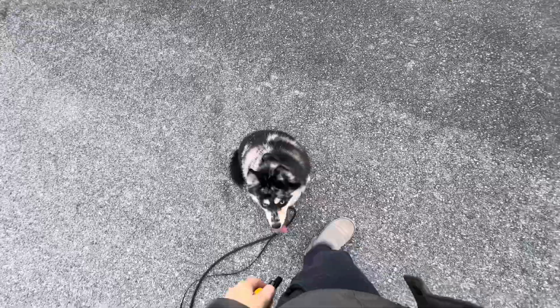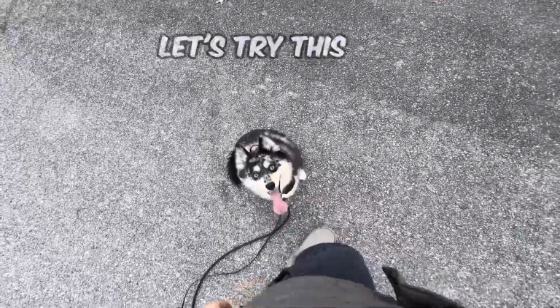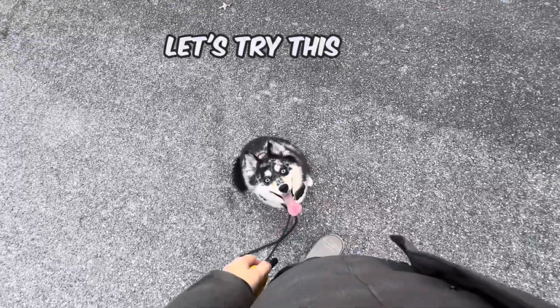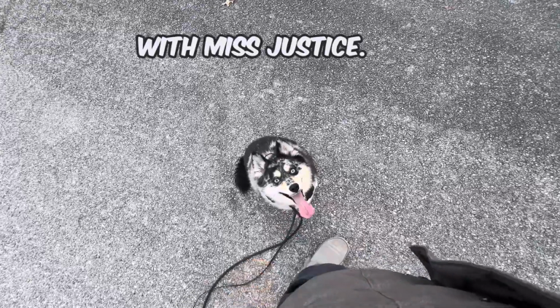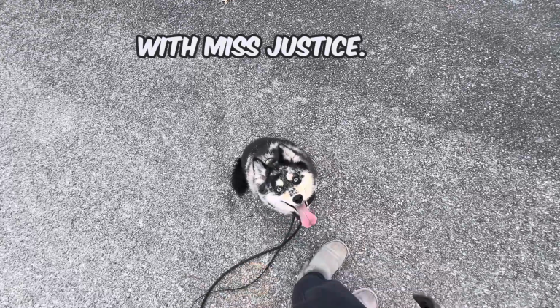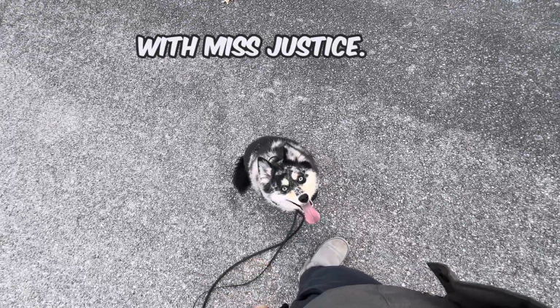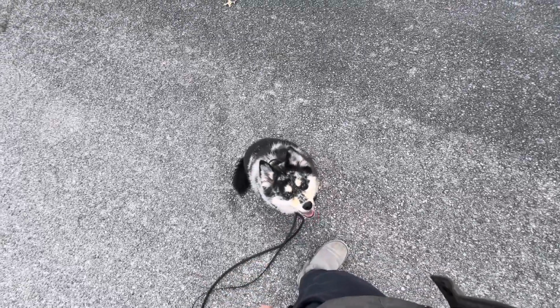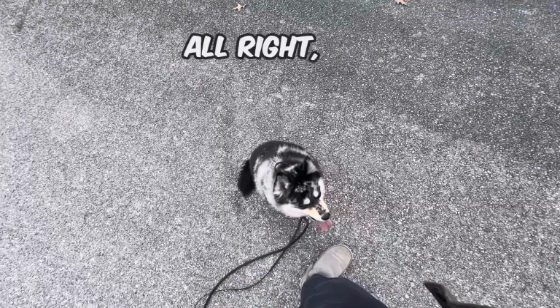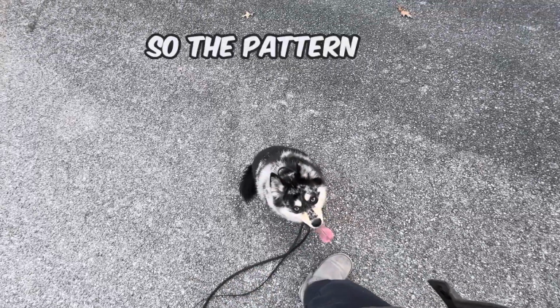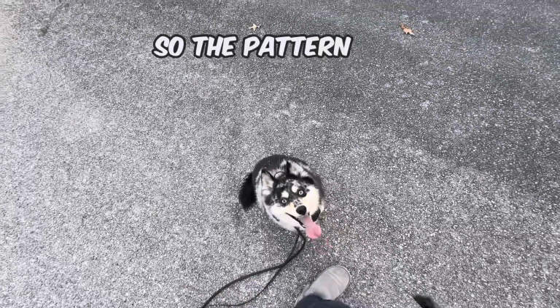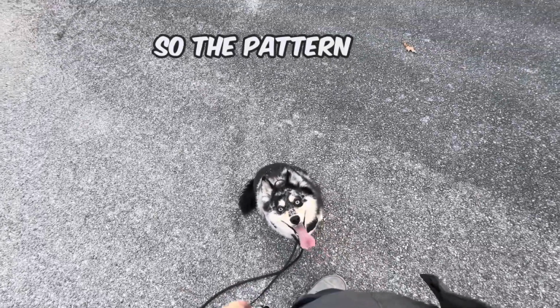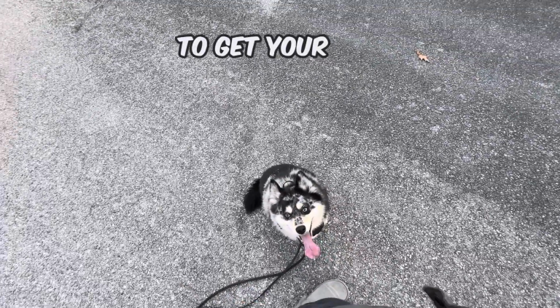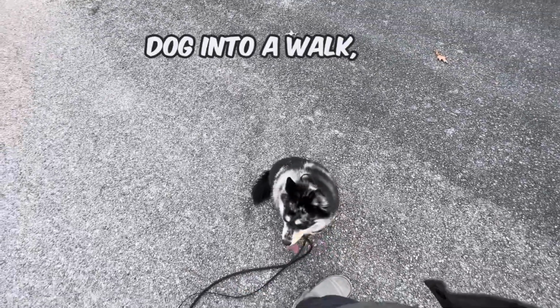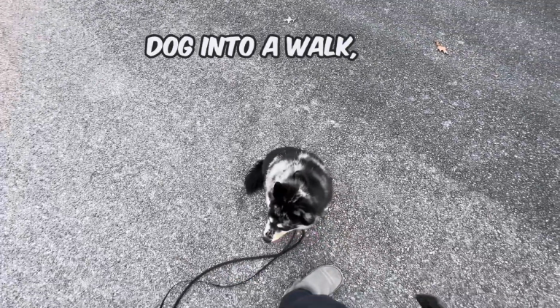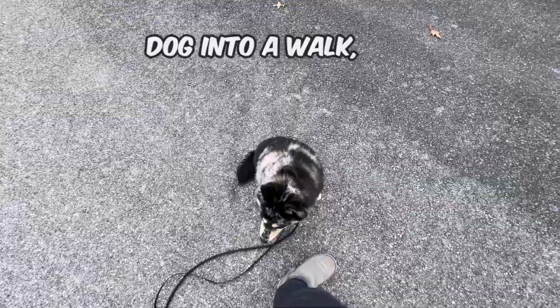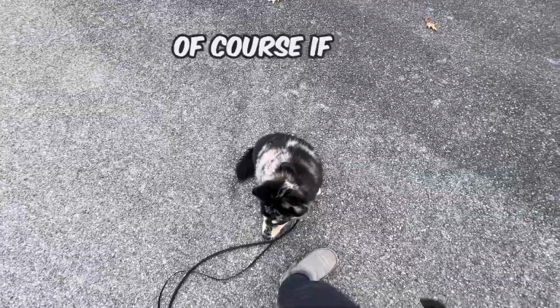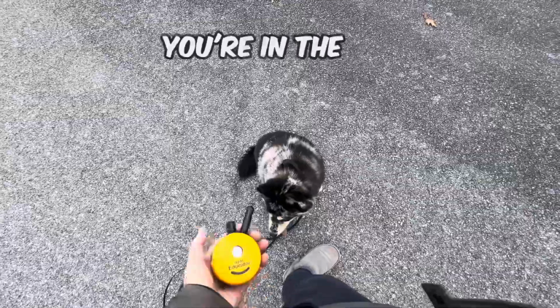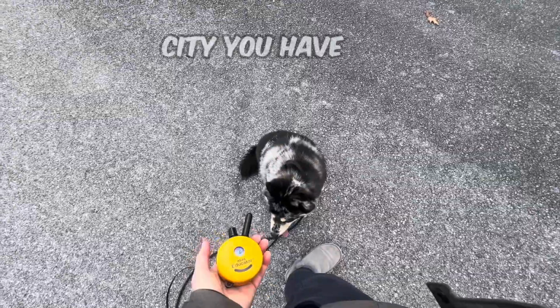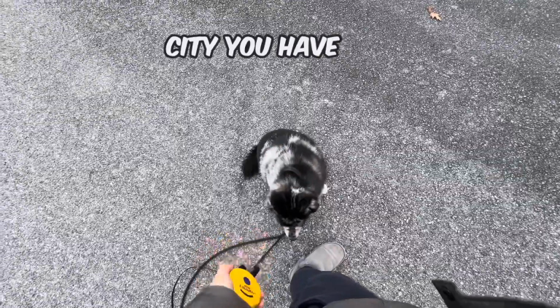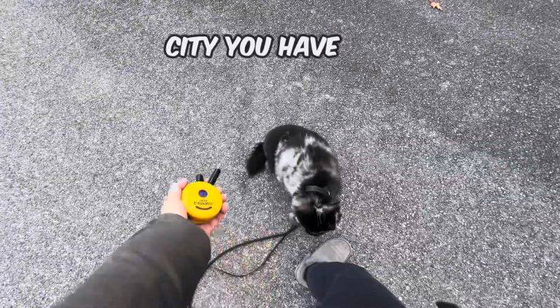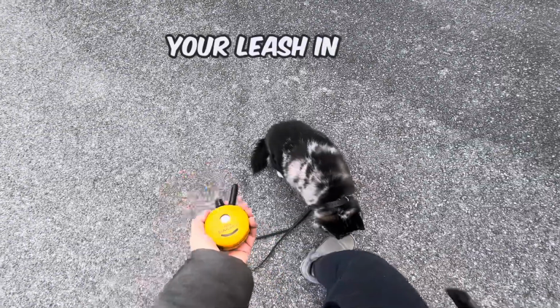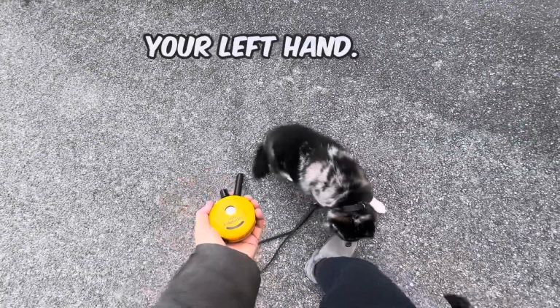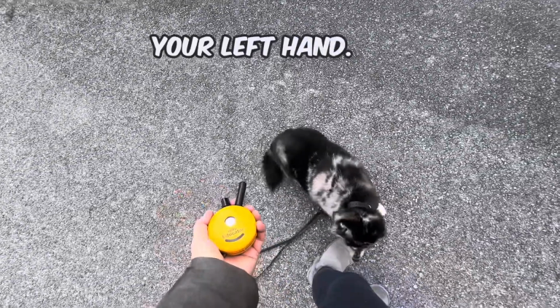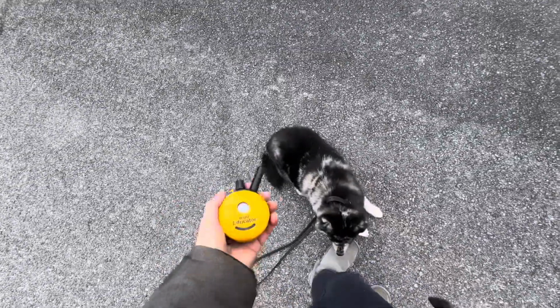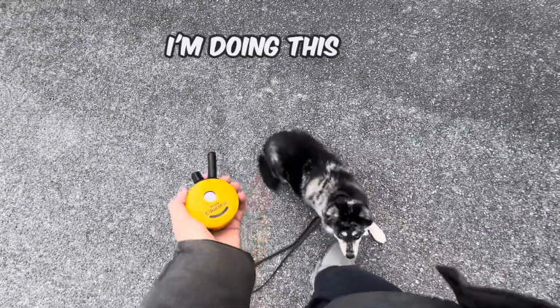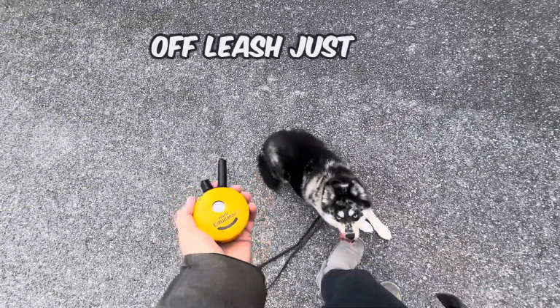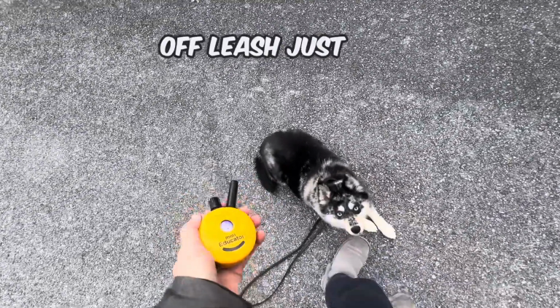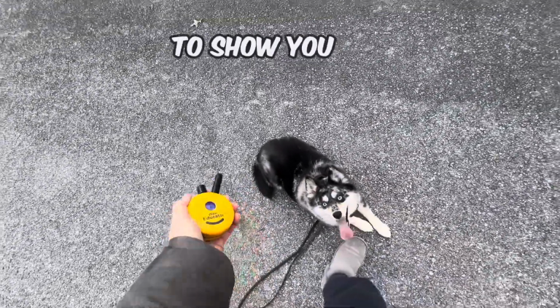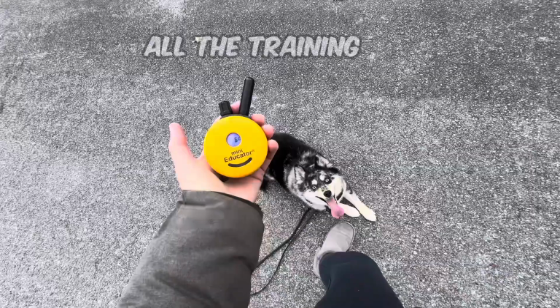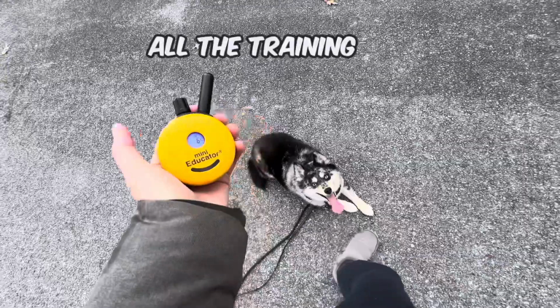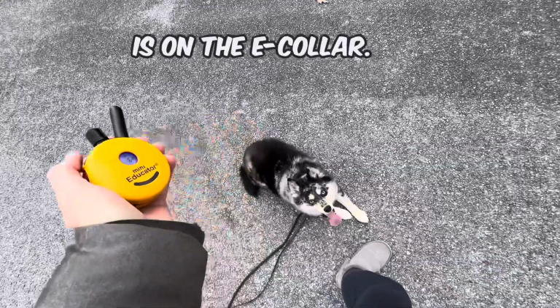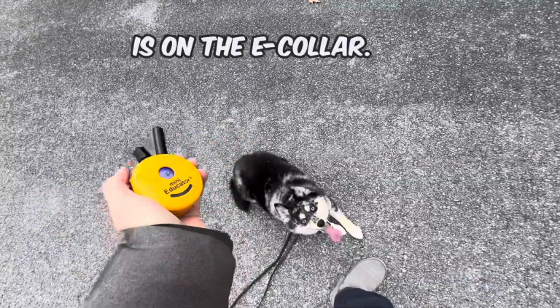All right, let's try this with Miss Justice. So the pattern to get your dog into a walk — of course, if you're in the city, you have your leash in your left hand. I'm doing this off leash just to show you; all the training is on the e-collar.